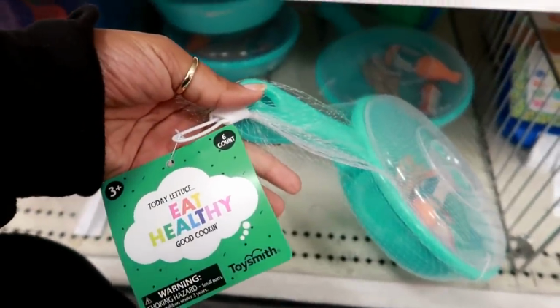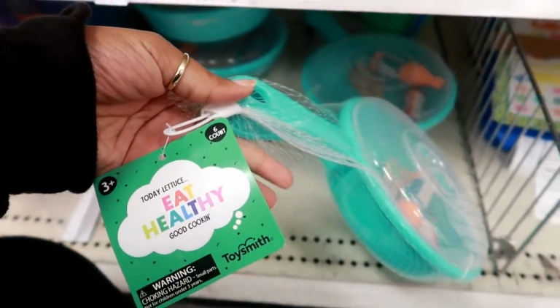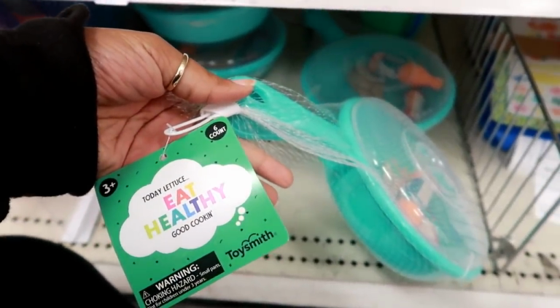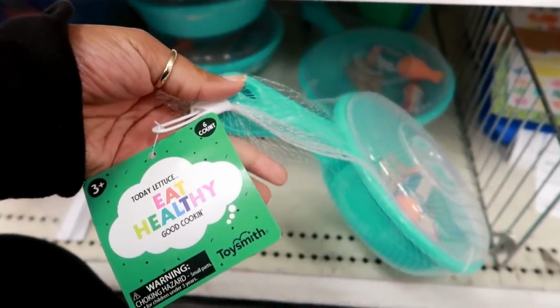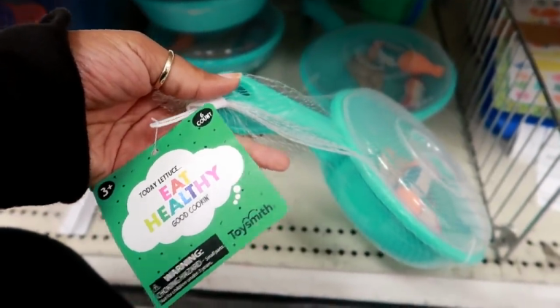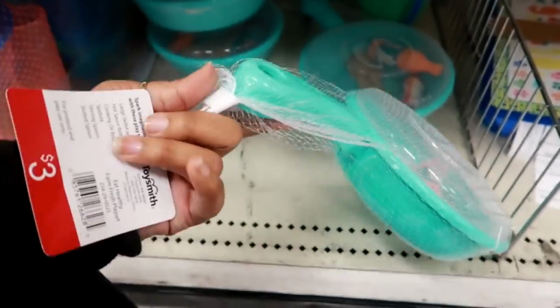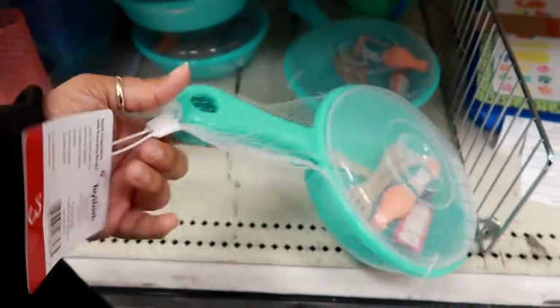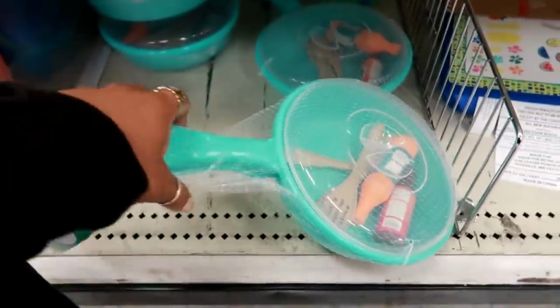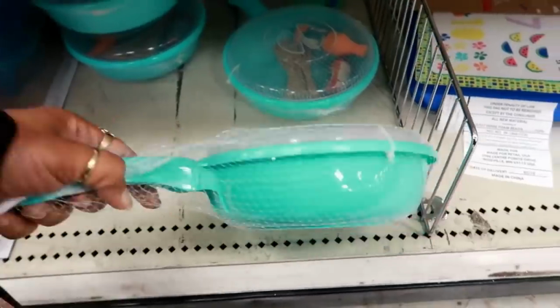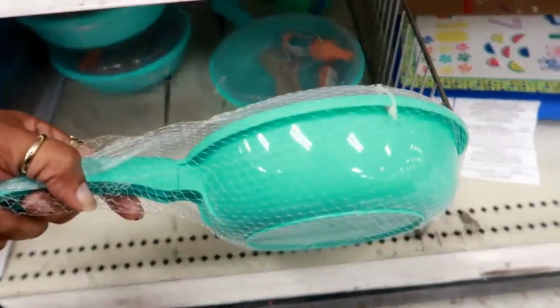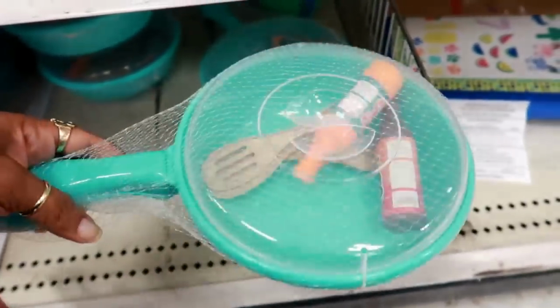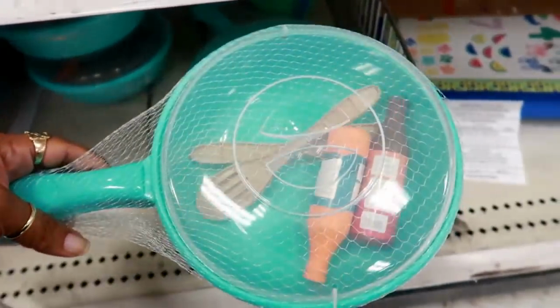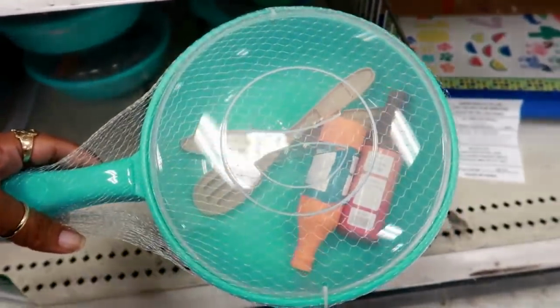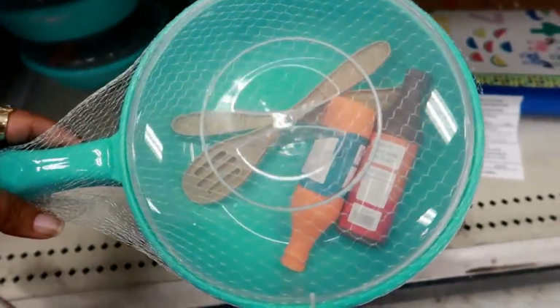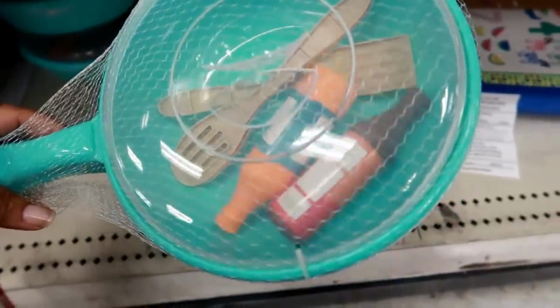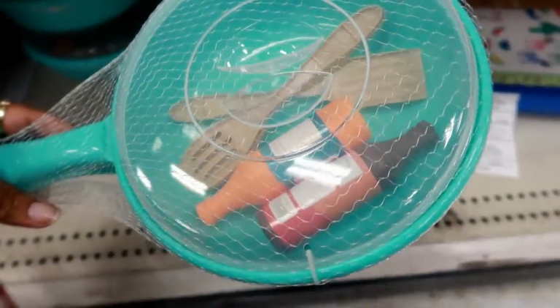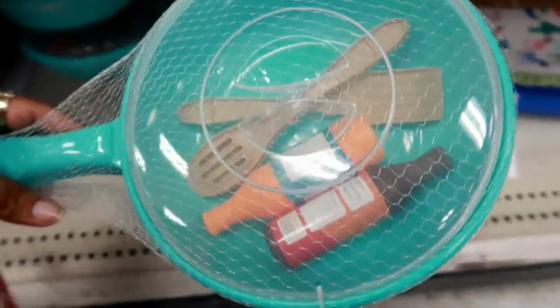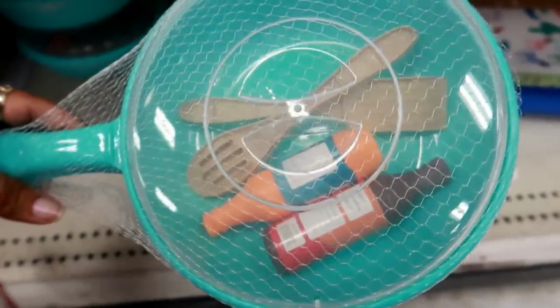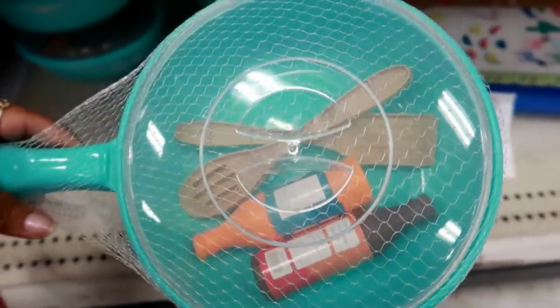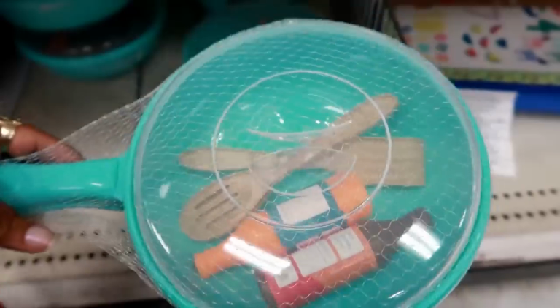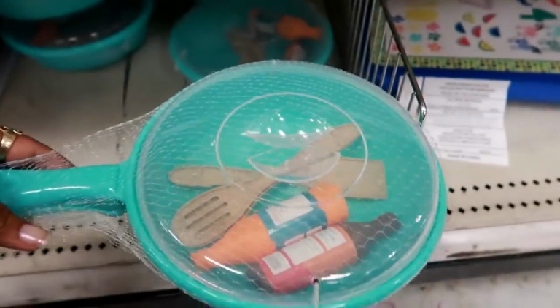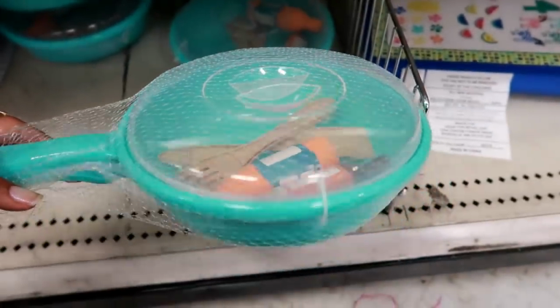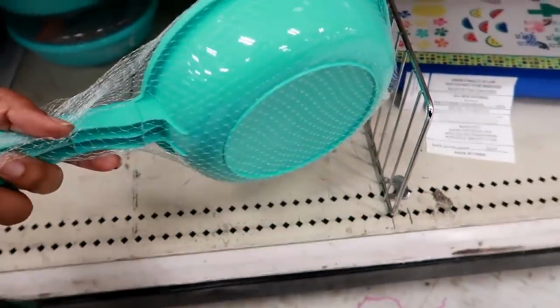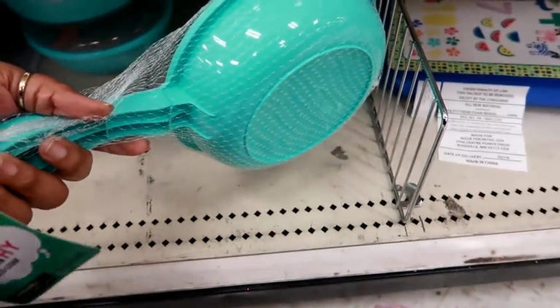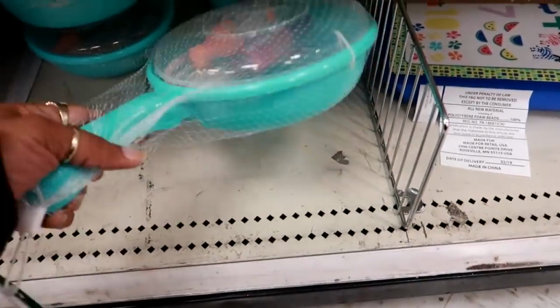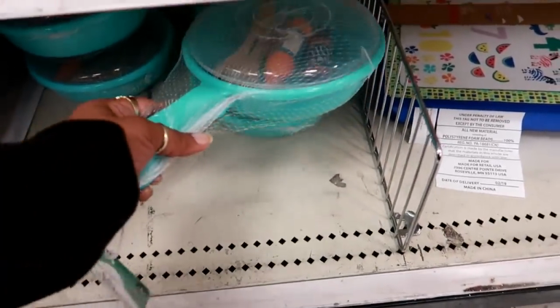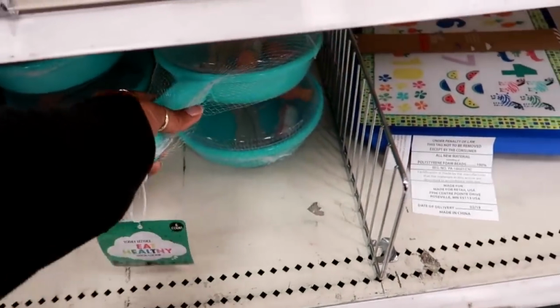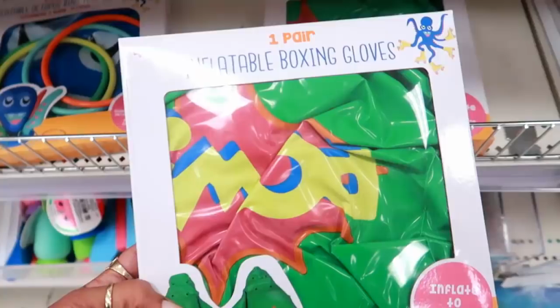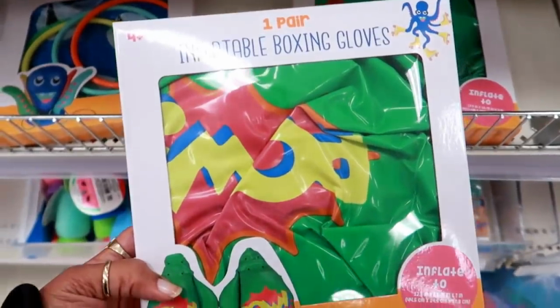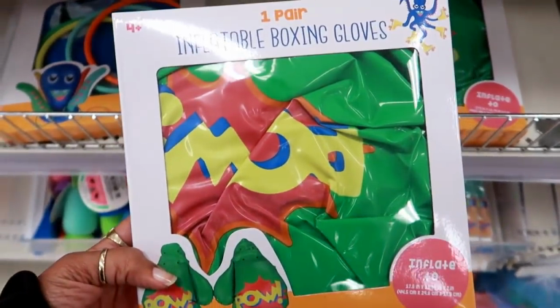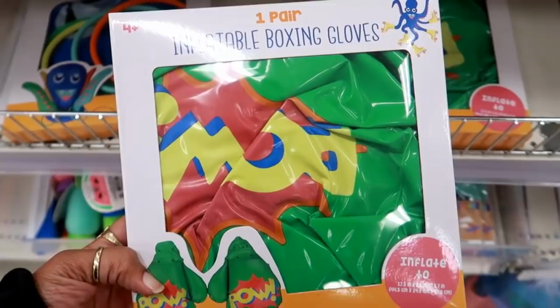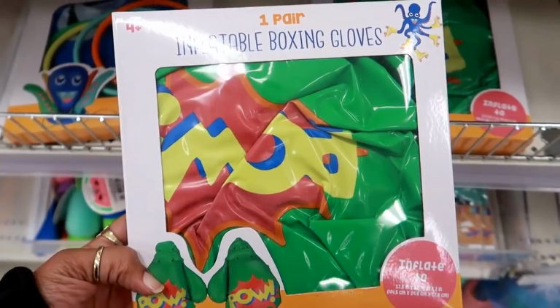Oh look at that, that is so cute — it says 'Today Let Us Eat Healthy, Good Cooking.' It's like a fake frying pan and it has like some barbecue sauce, a spatula, and a spoon in there. That's cute for three bucks.